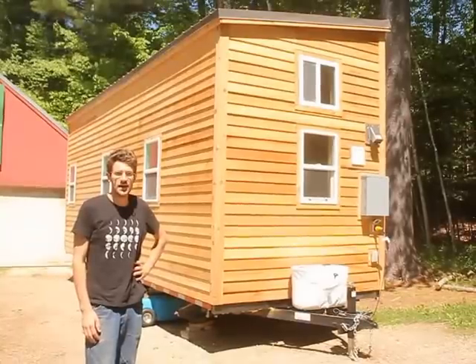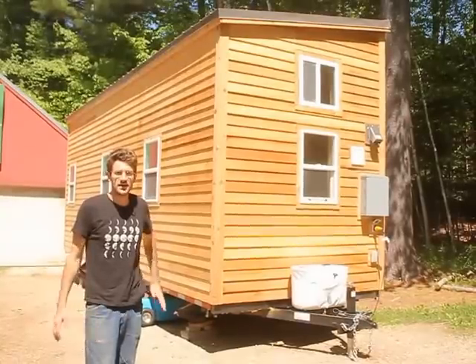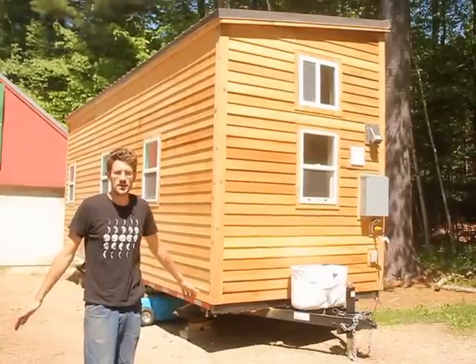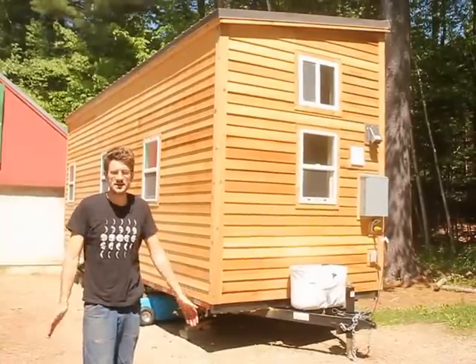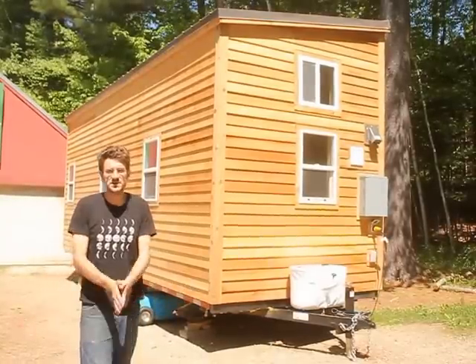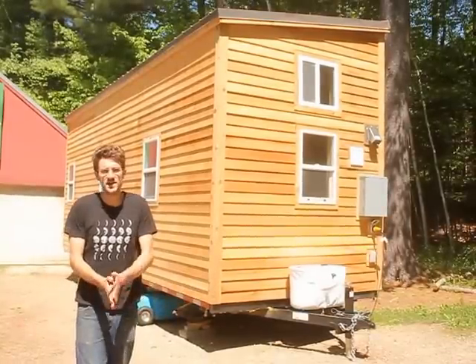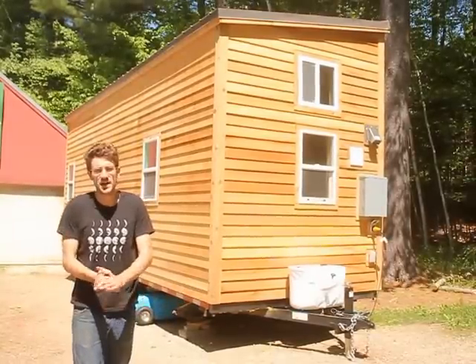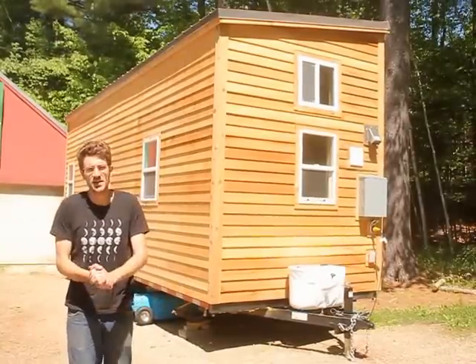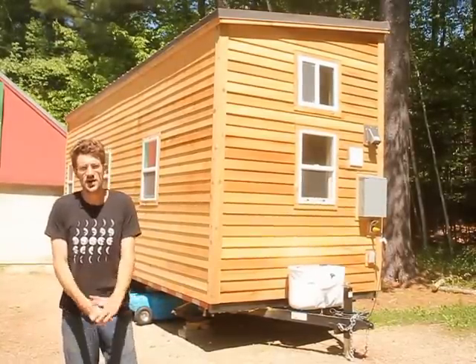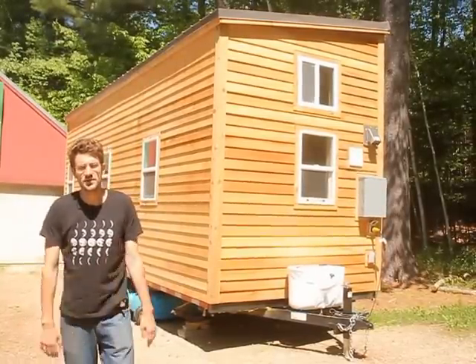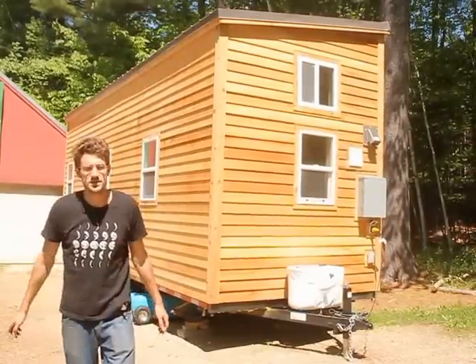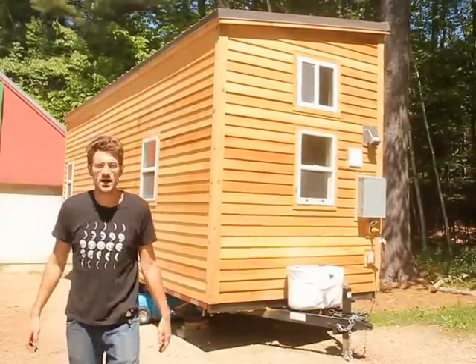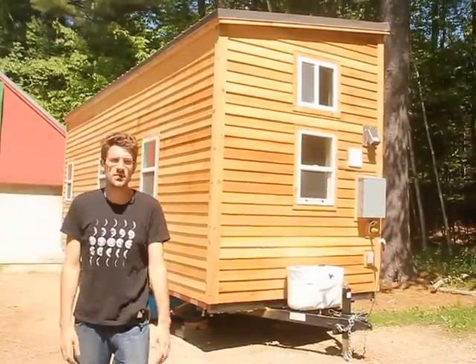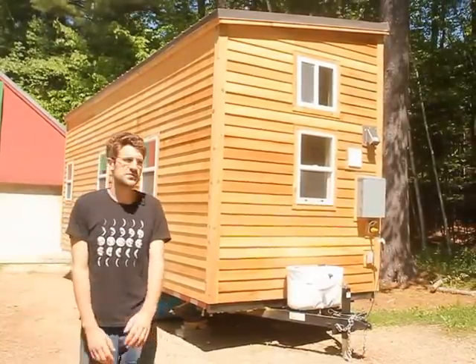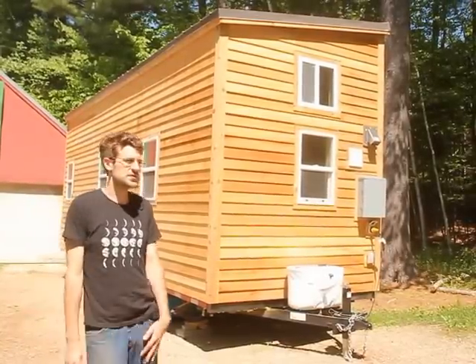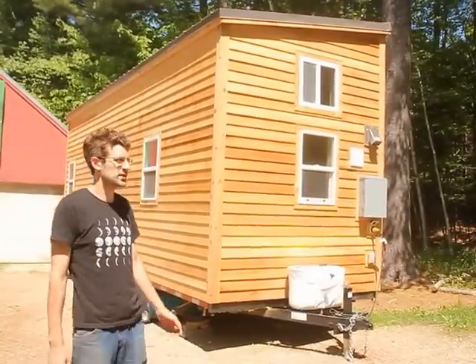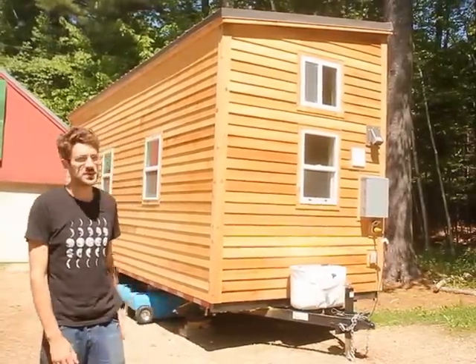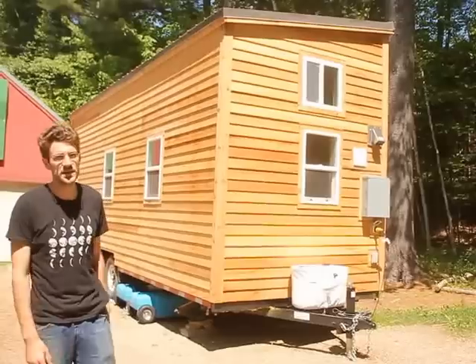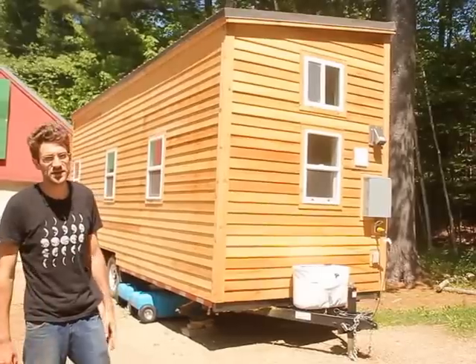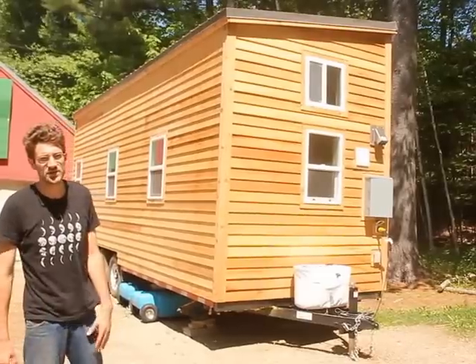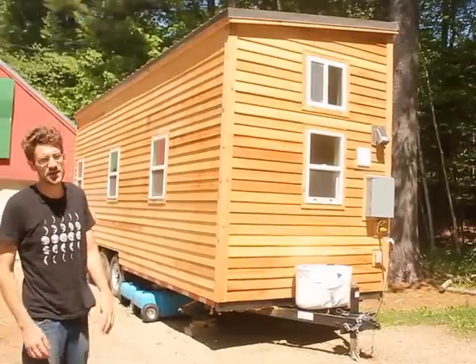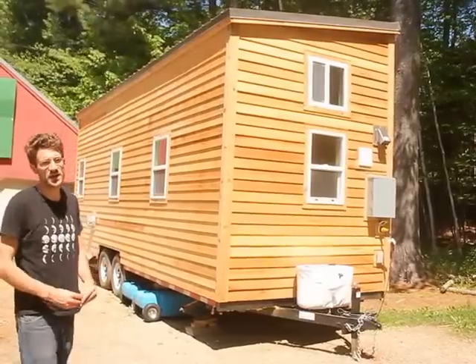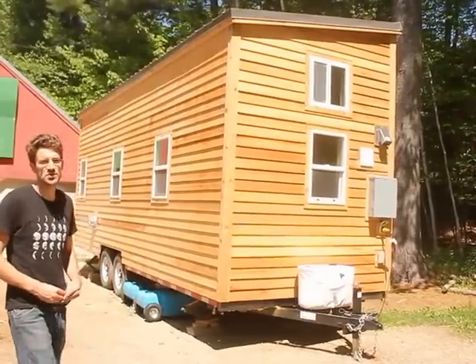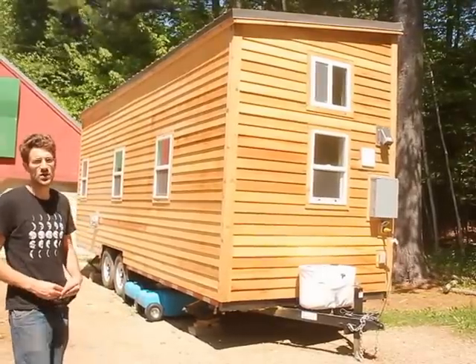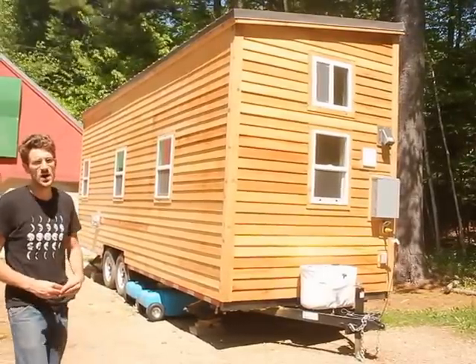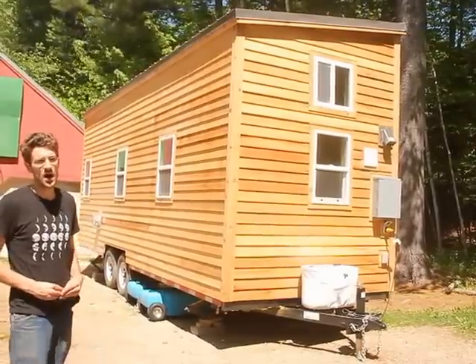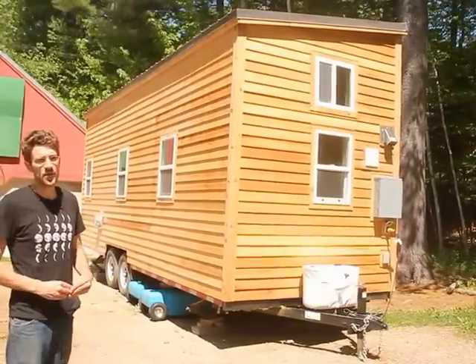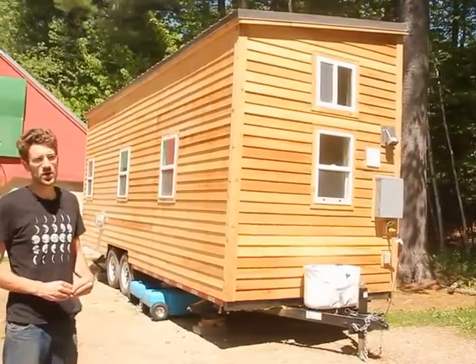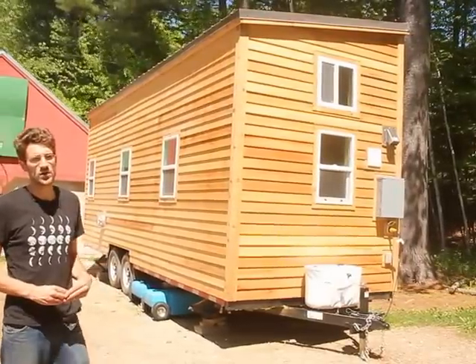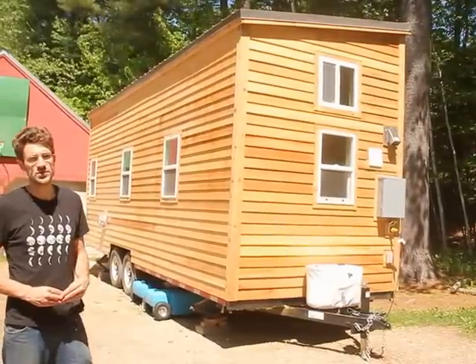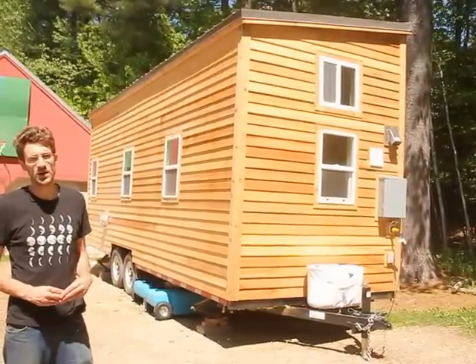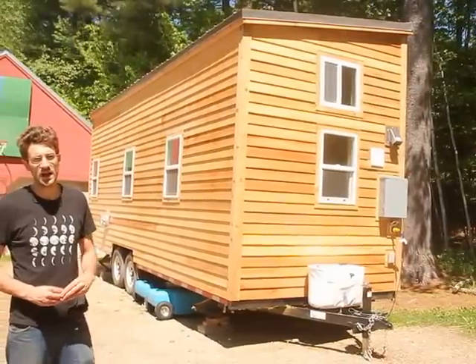Hey, this is Anderson Page from Tiny House Crafters. We just finished our latest build yesterday, so I wanted to give you guys a tour before it goes to our client.